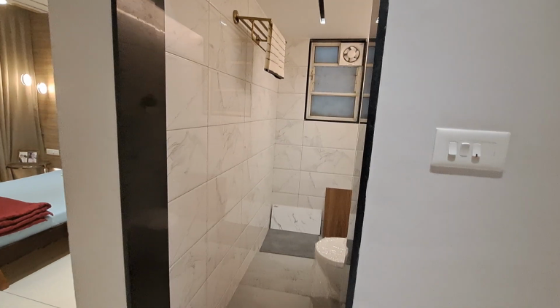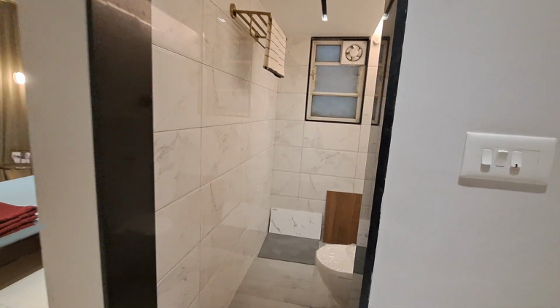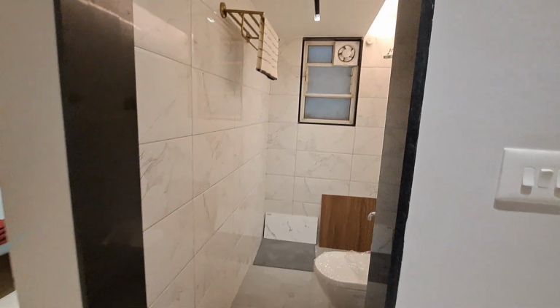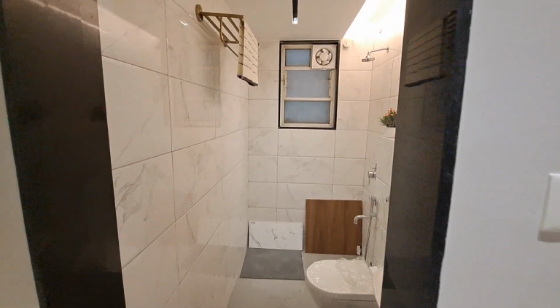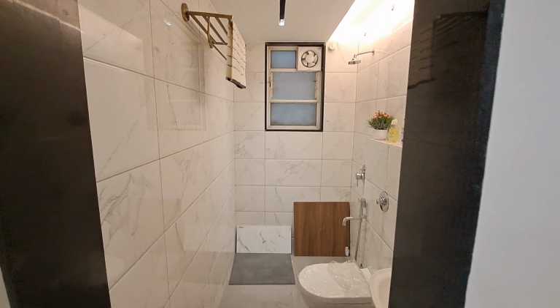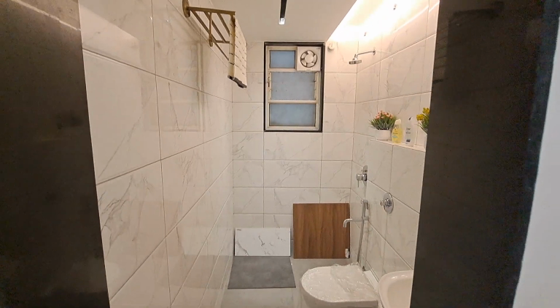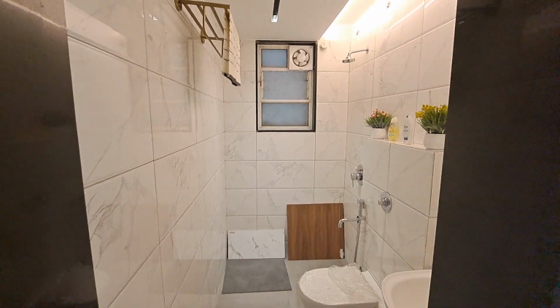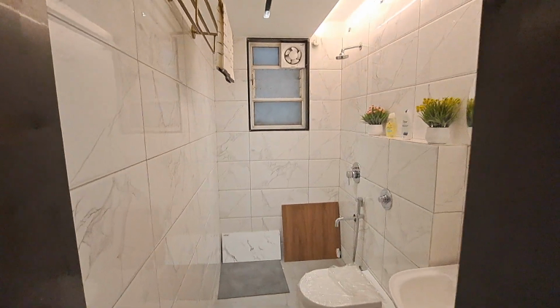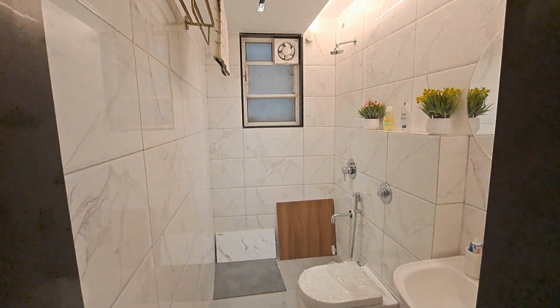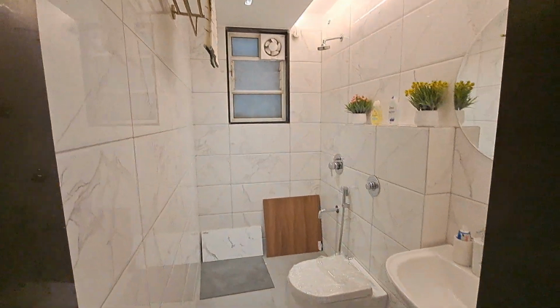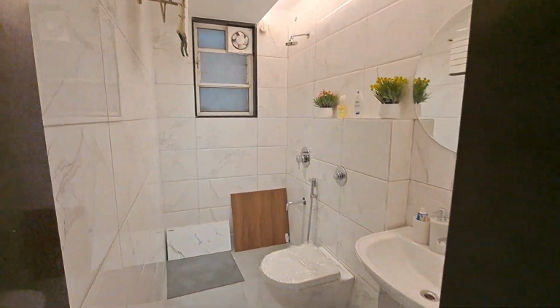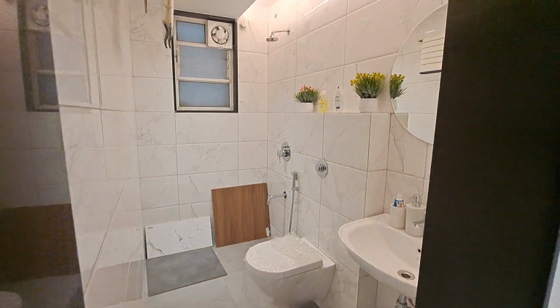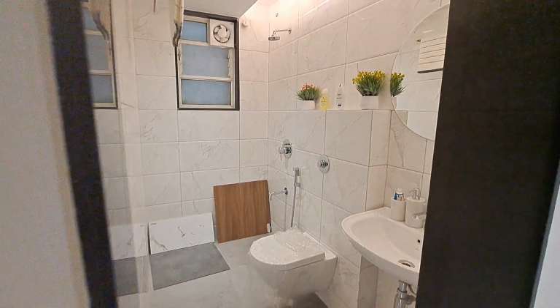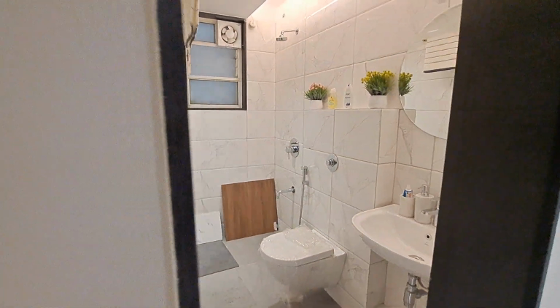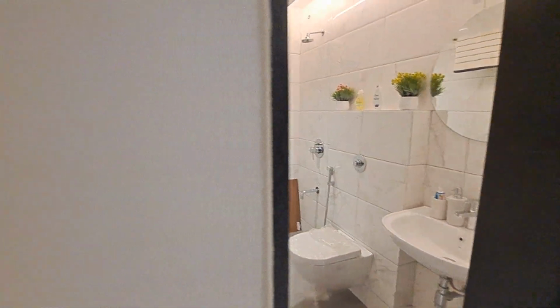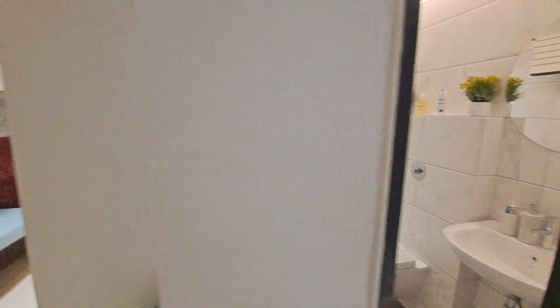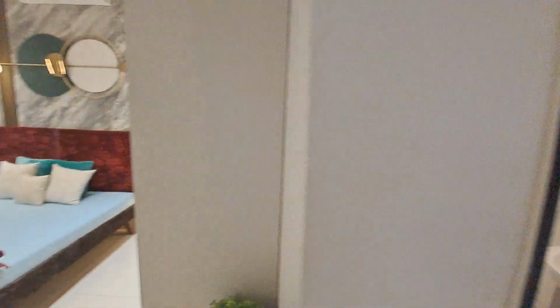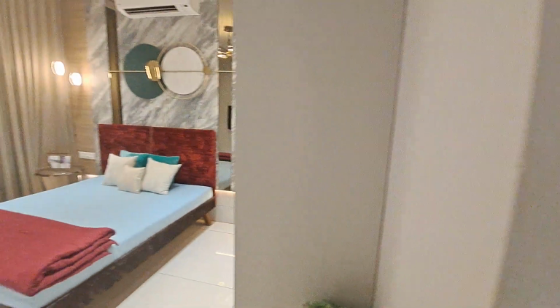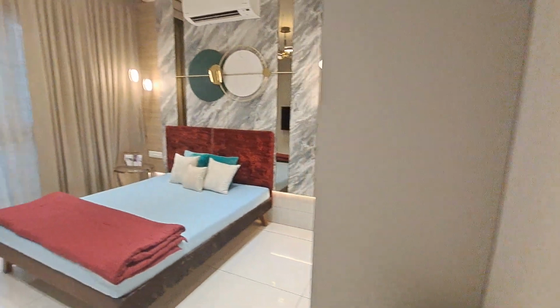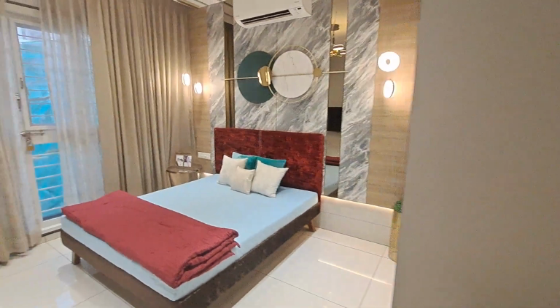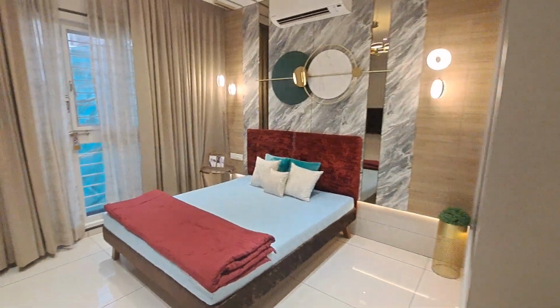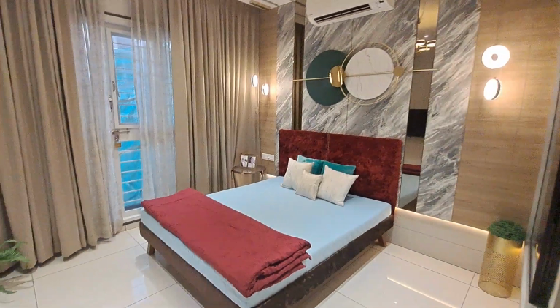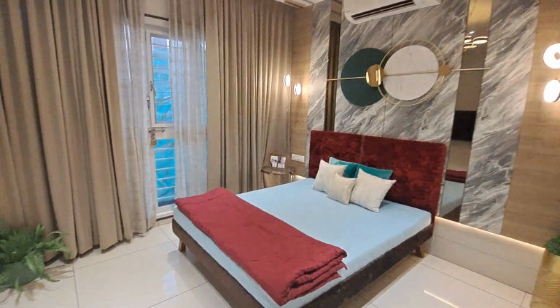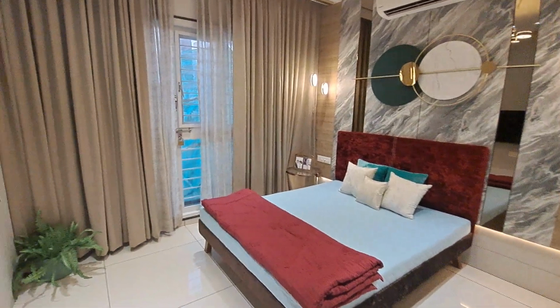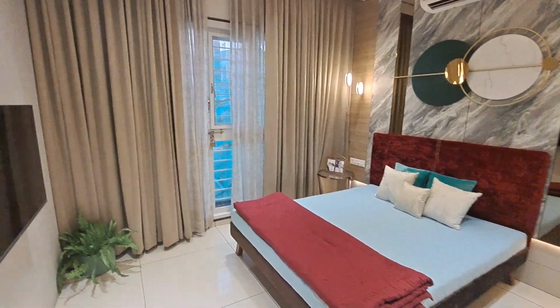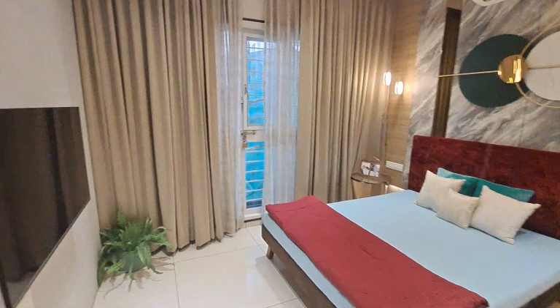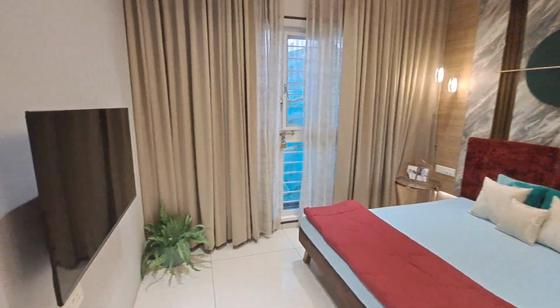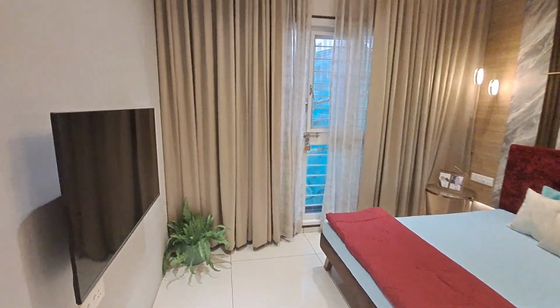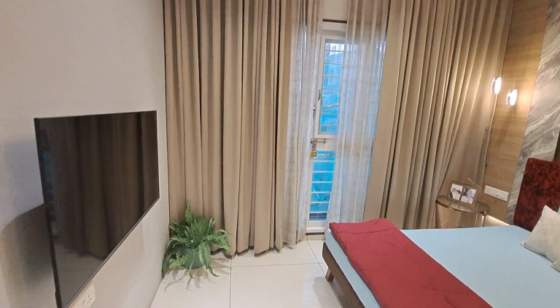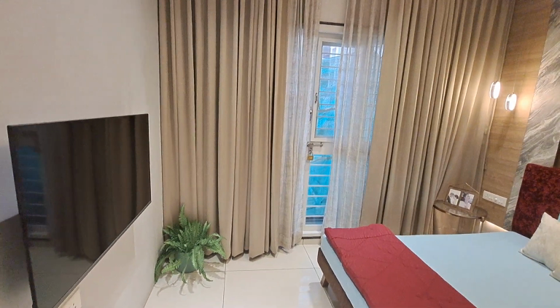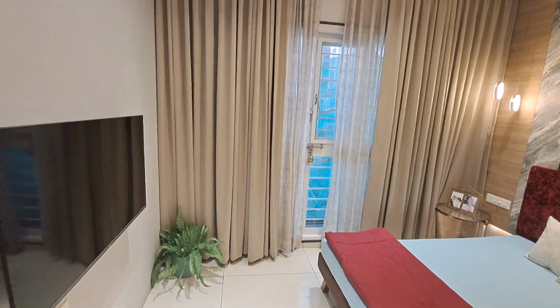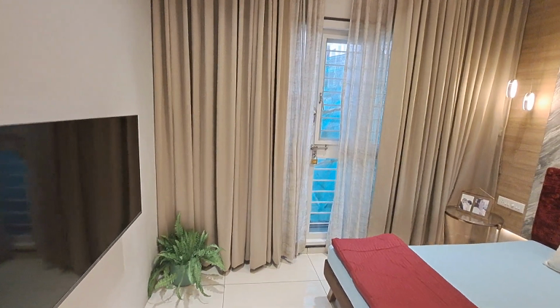And this is your master bedroom. On the entrance only you are meeting your attached washroom with beautiful white theme. Your master bedroom comes with an attached balcony.